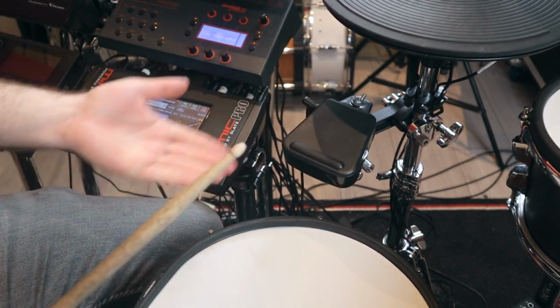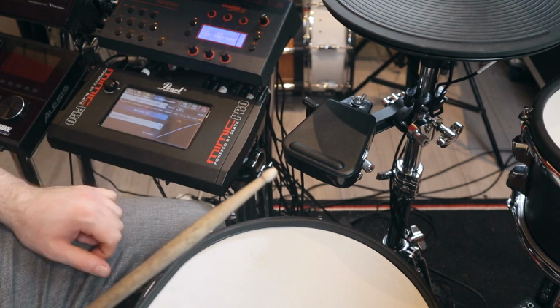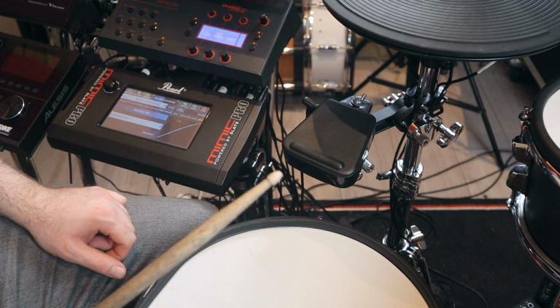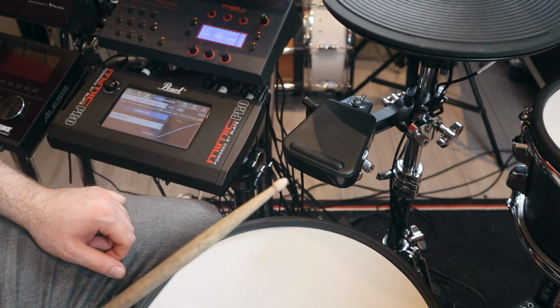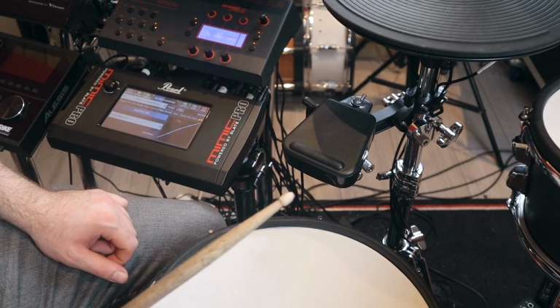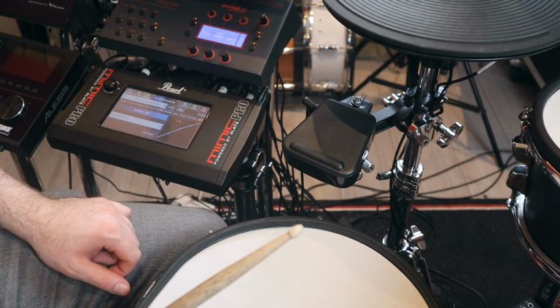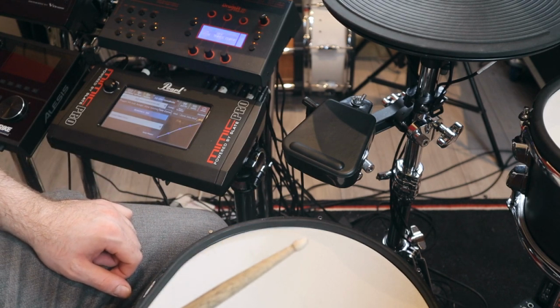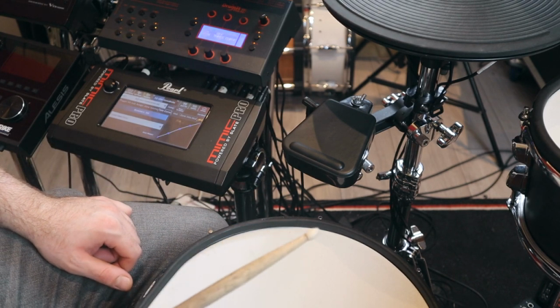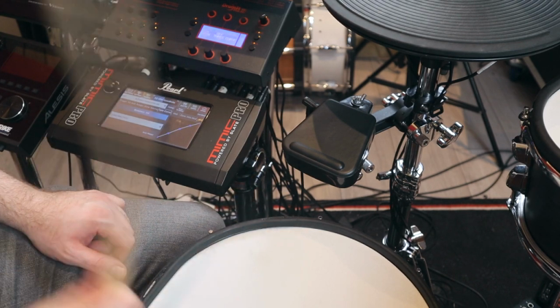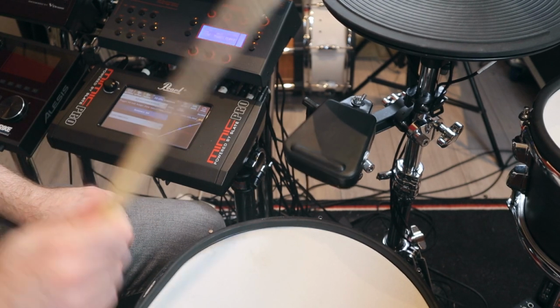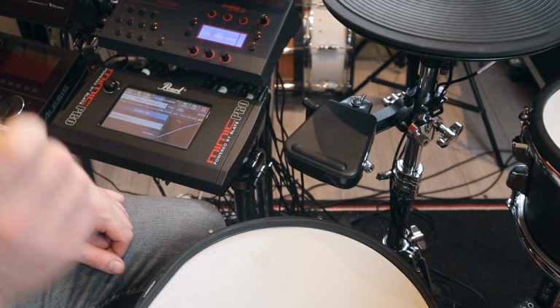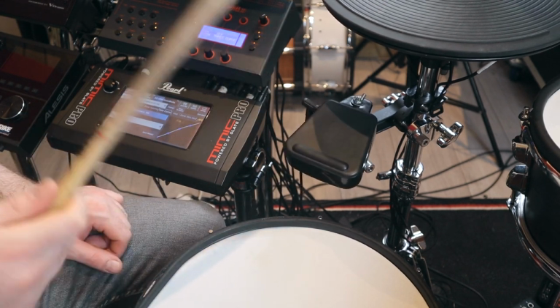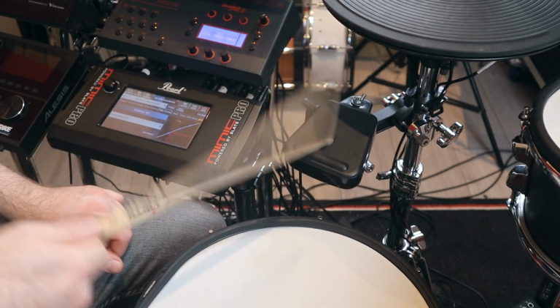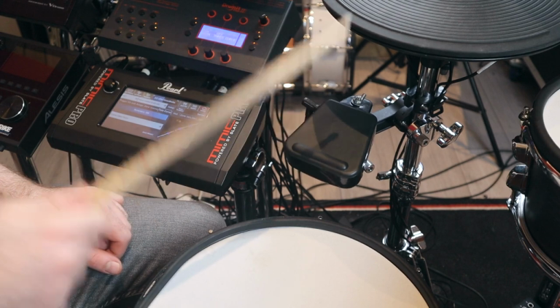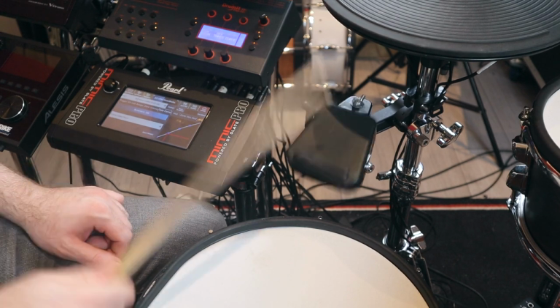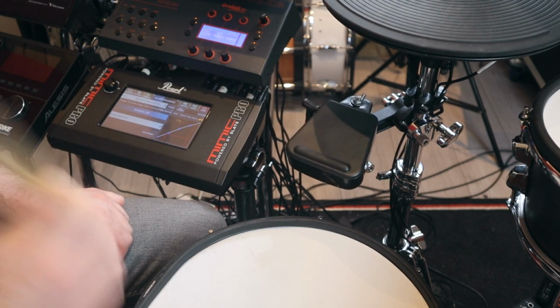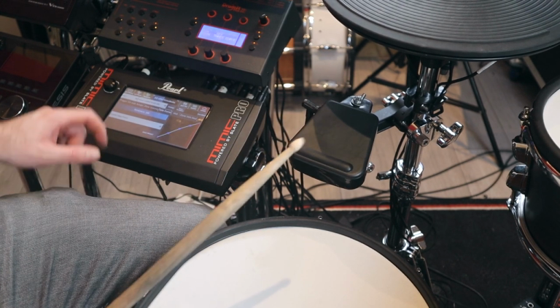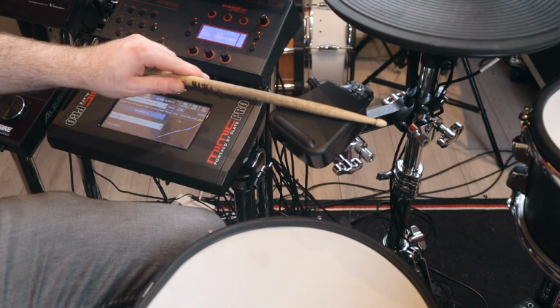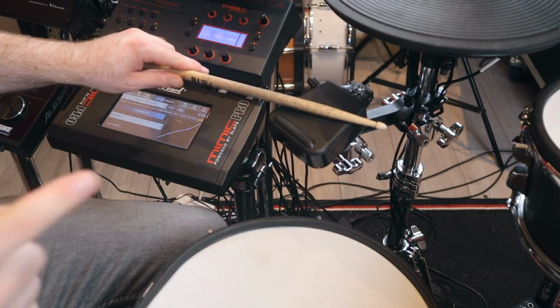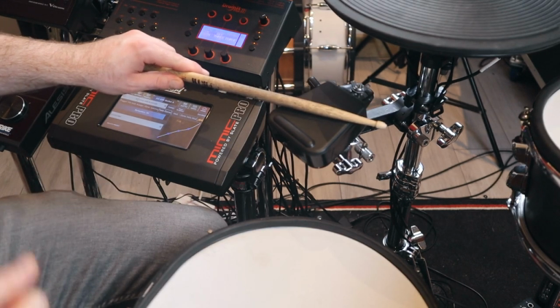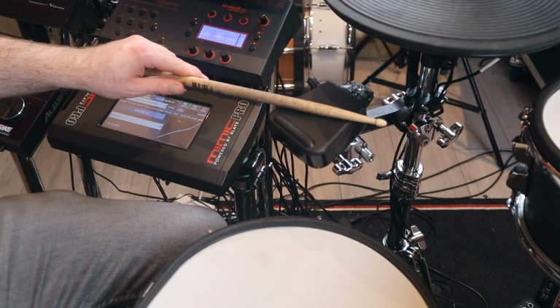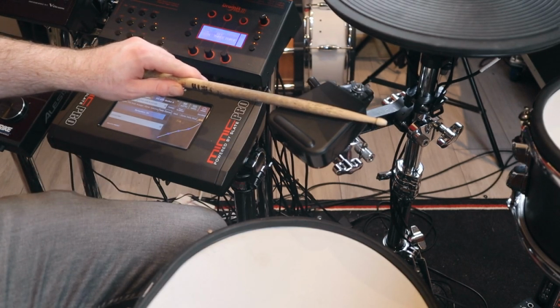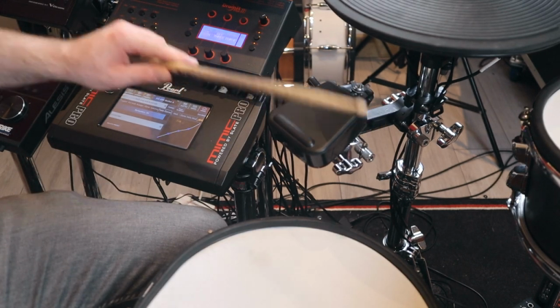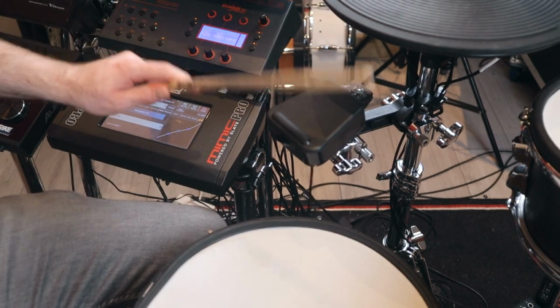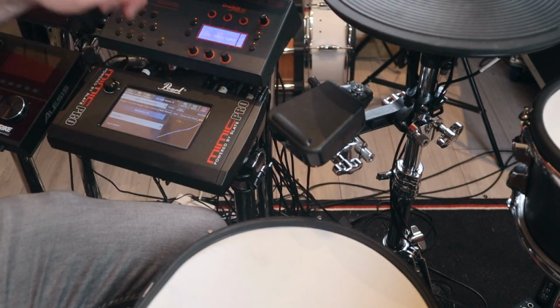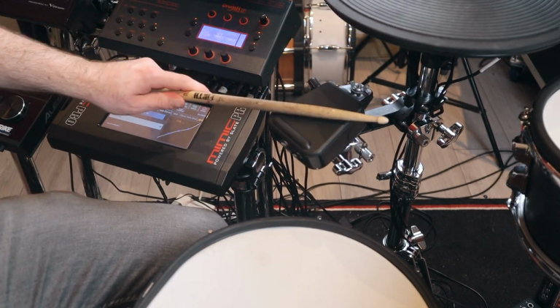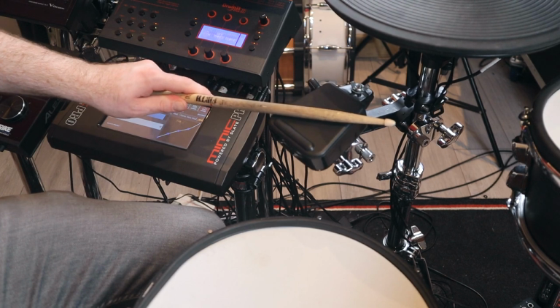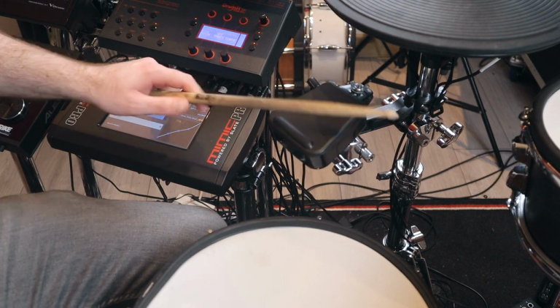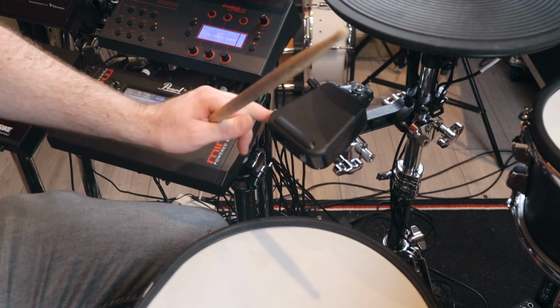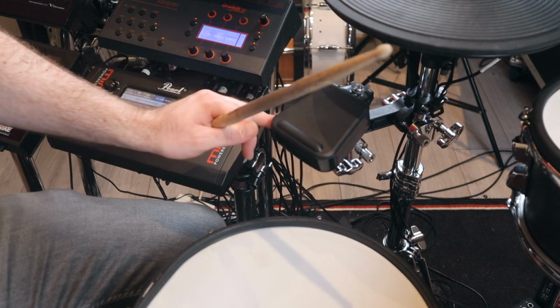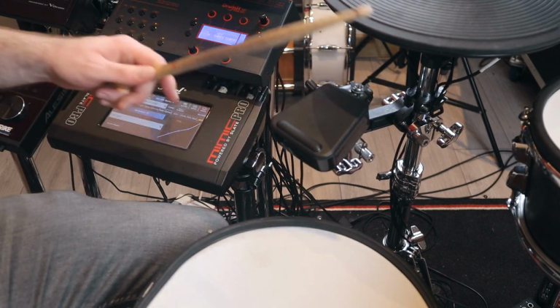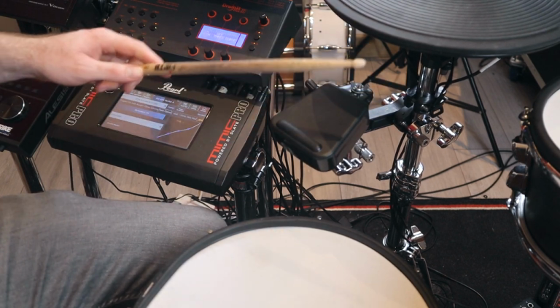After re-soldering, it's performing better than it did when I first got it. However, it's still doing that weird triggering thing on the Mimic — I still don't know why.